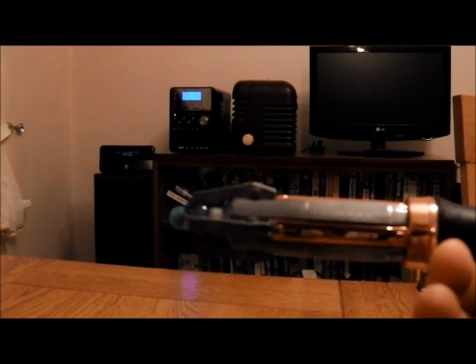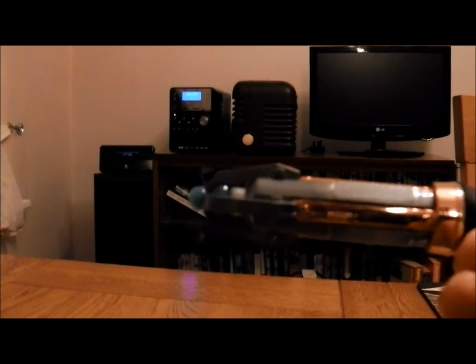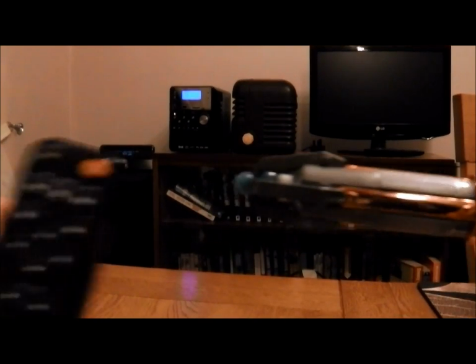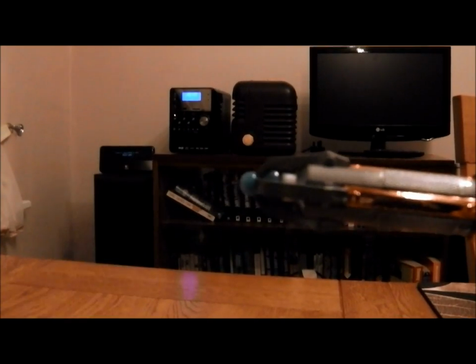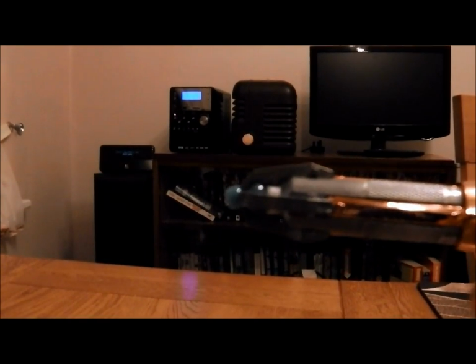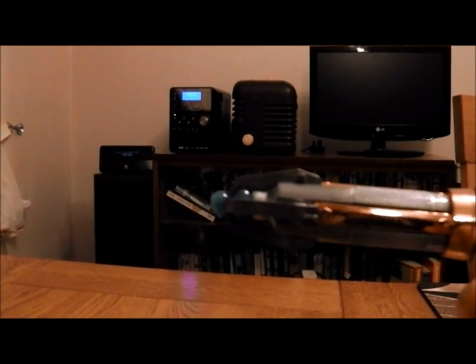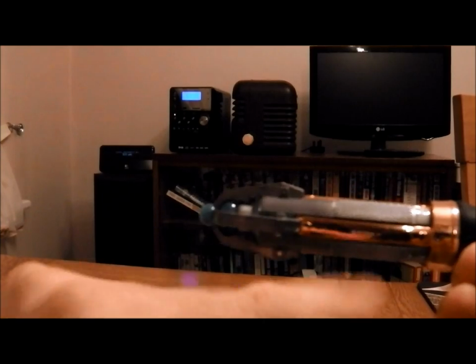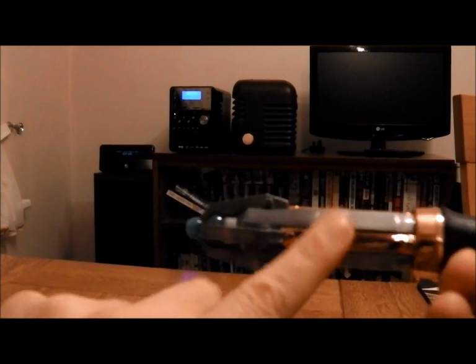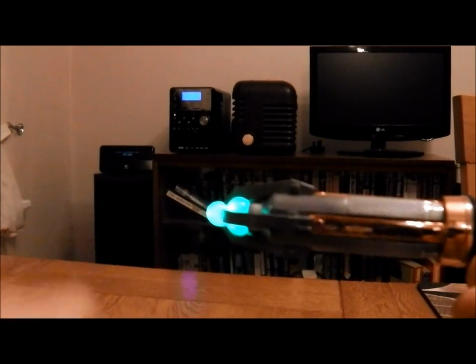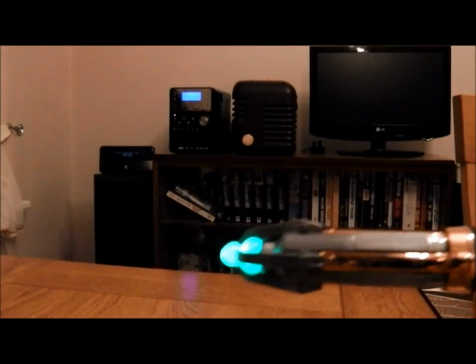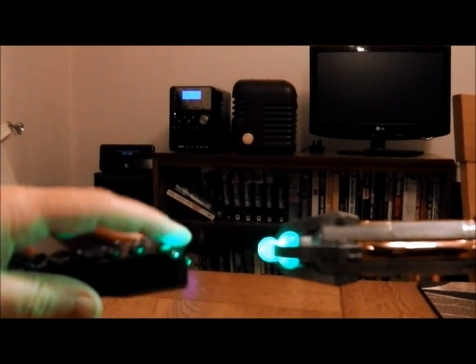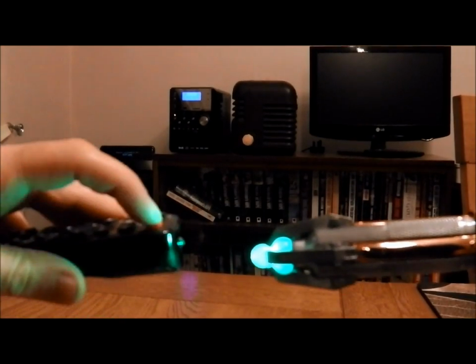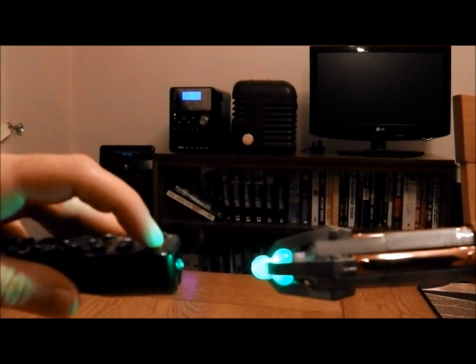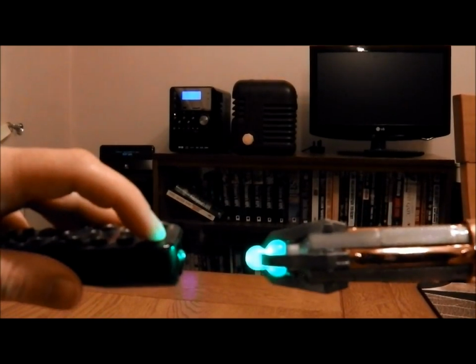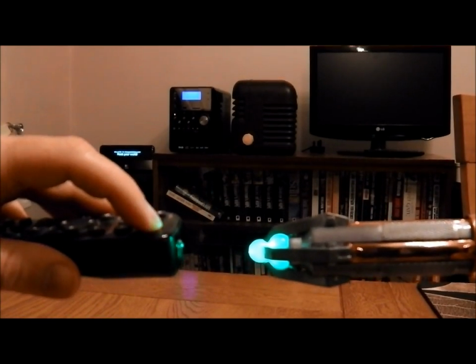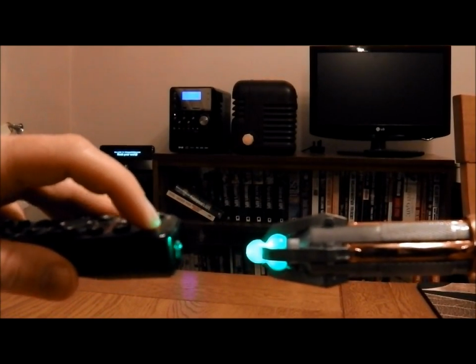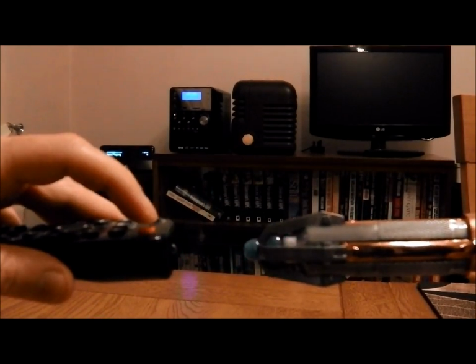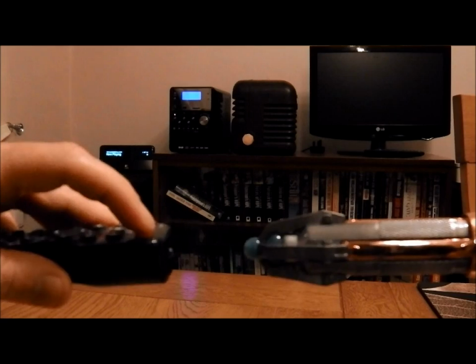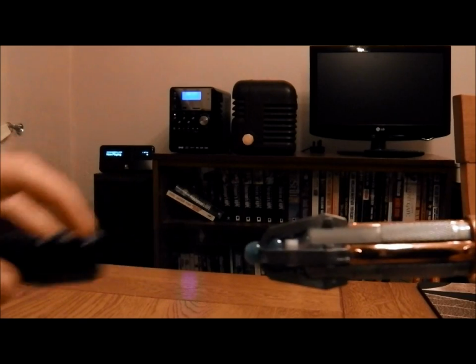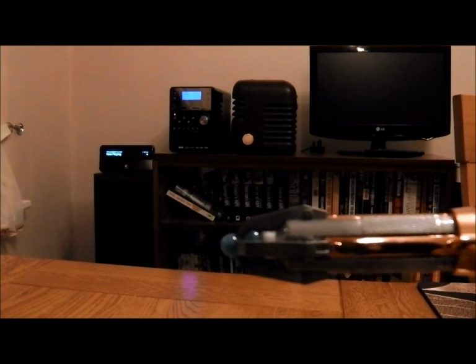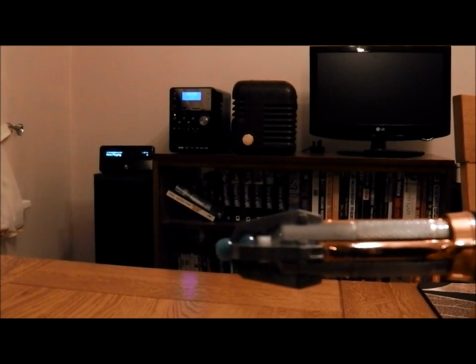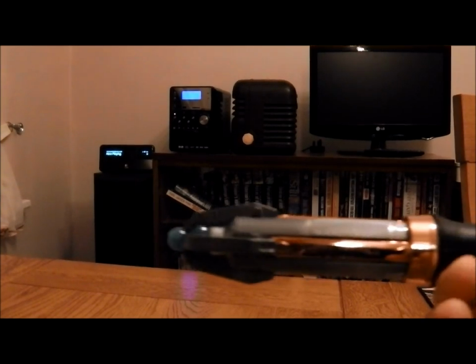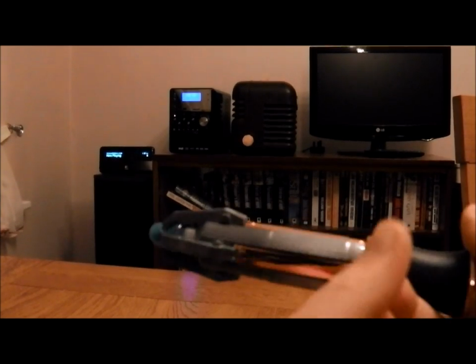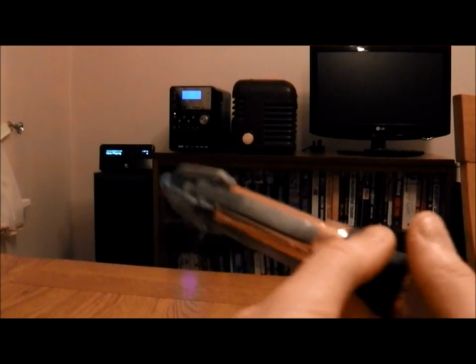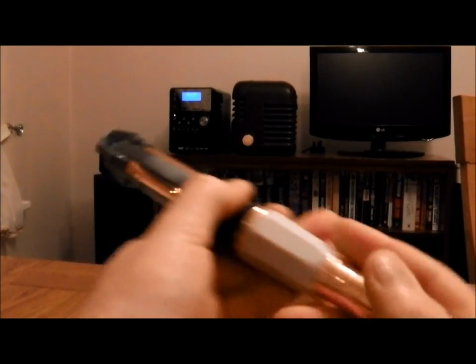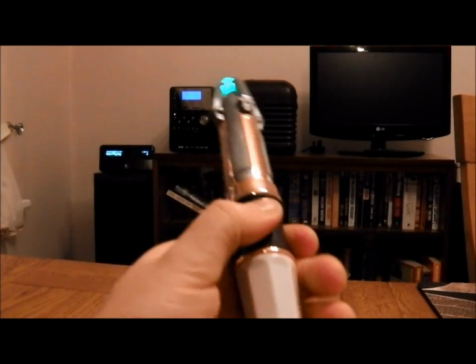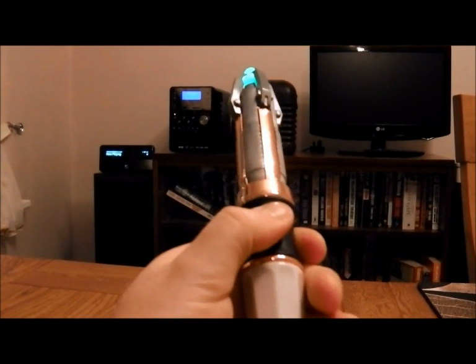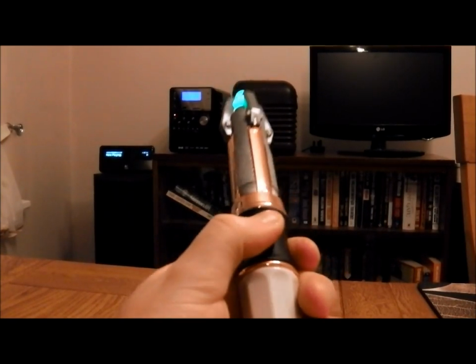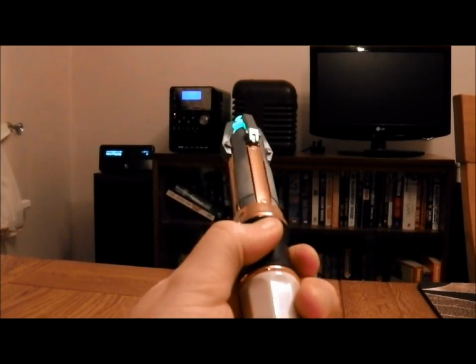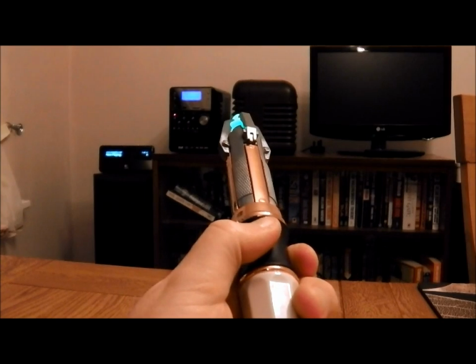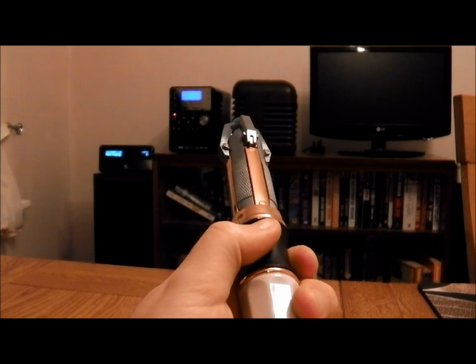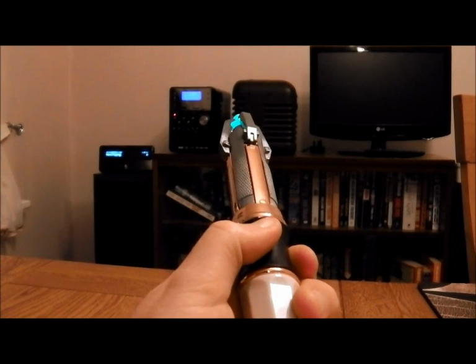And then if you want a second remote, just do a tap on the left. And that's it — those two commands are now programmed into the remote.